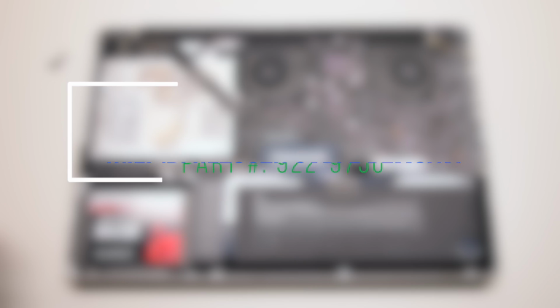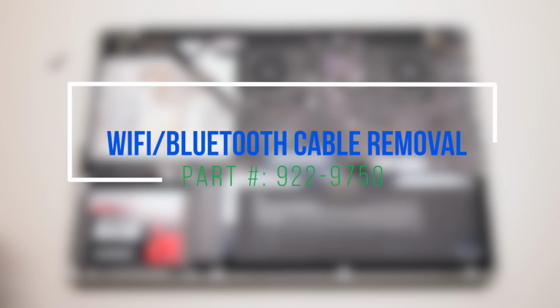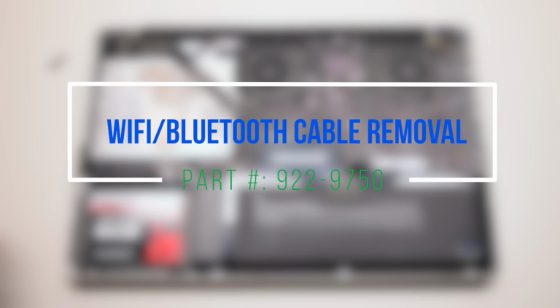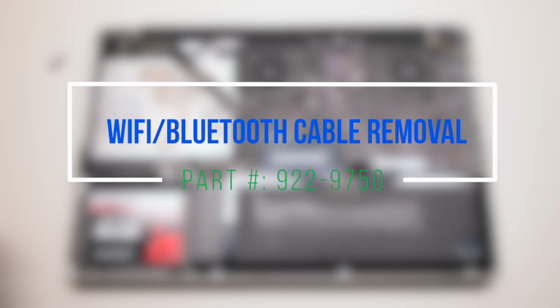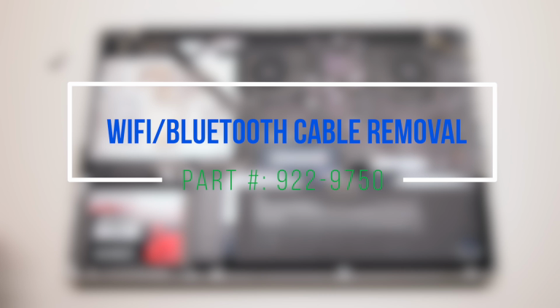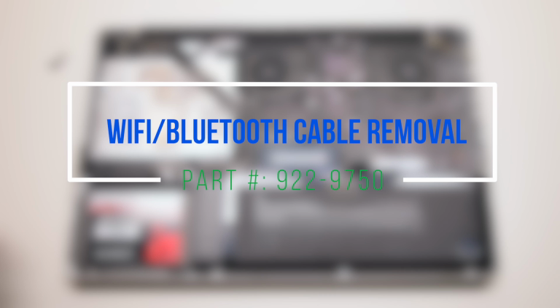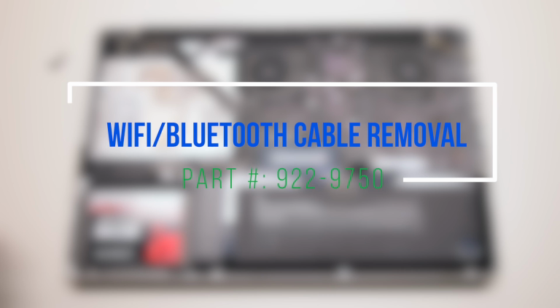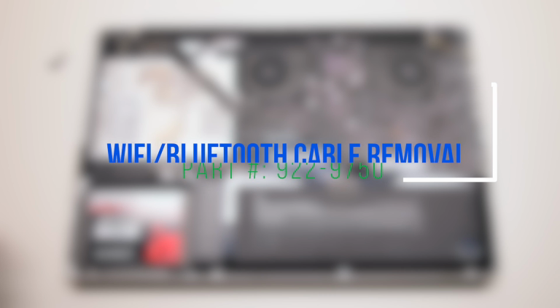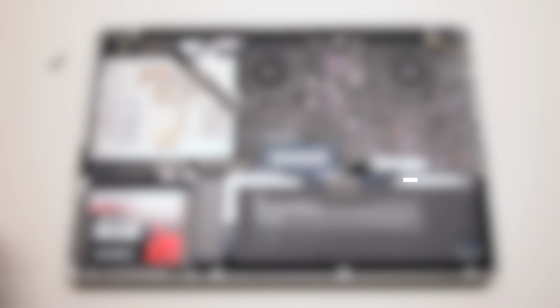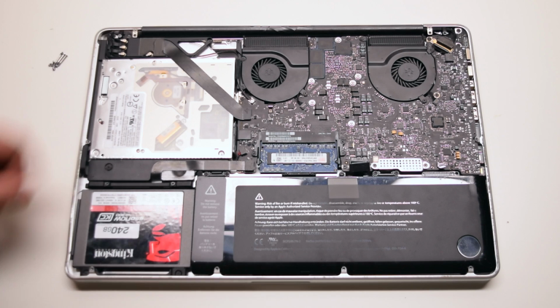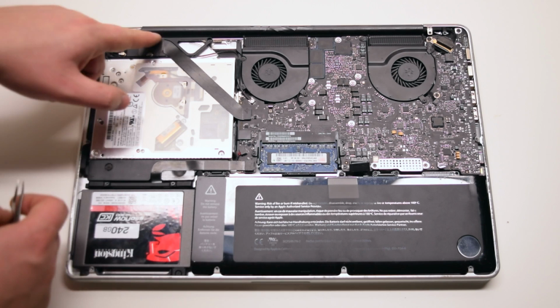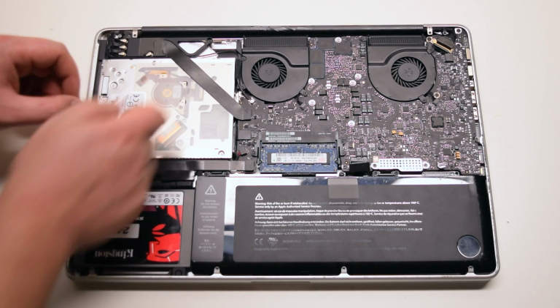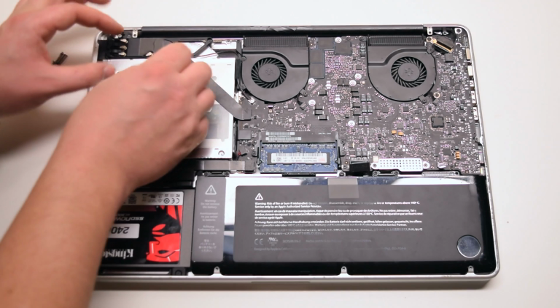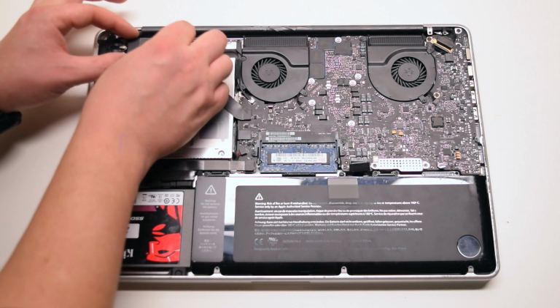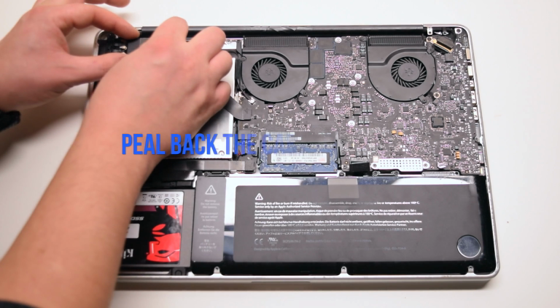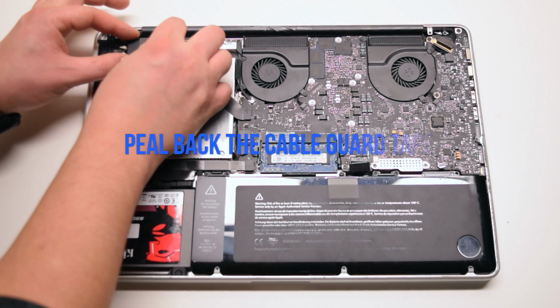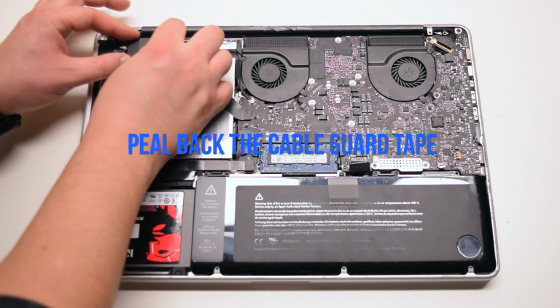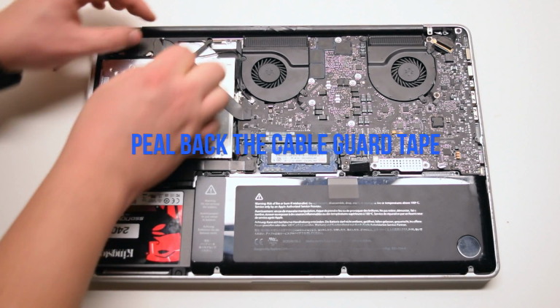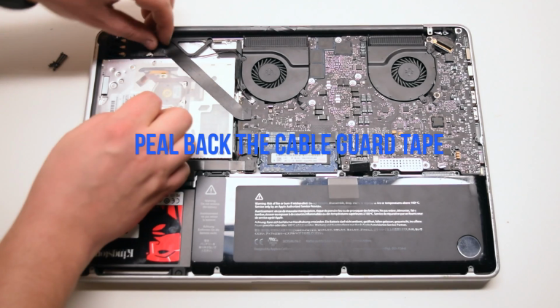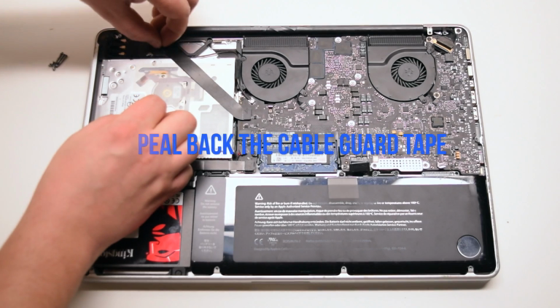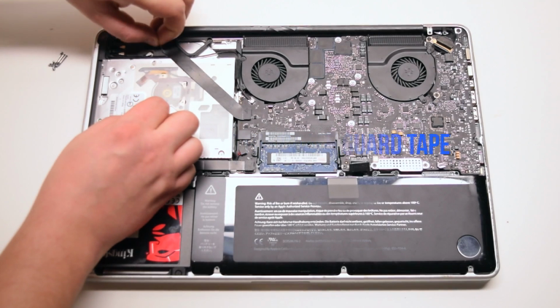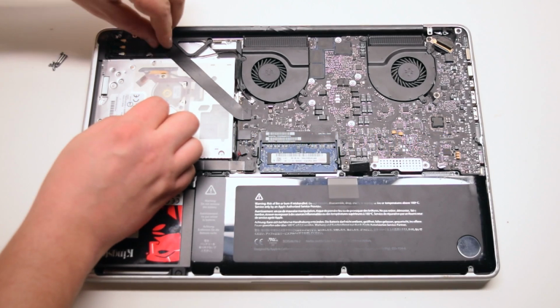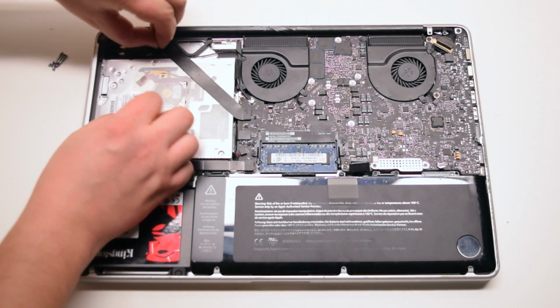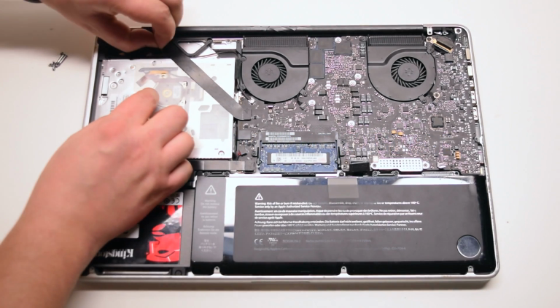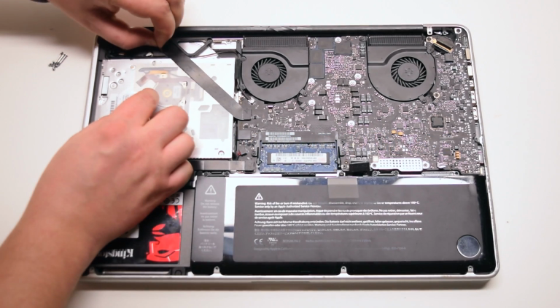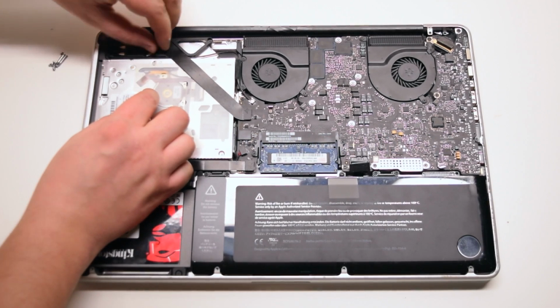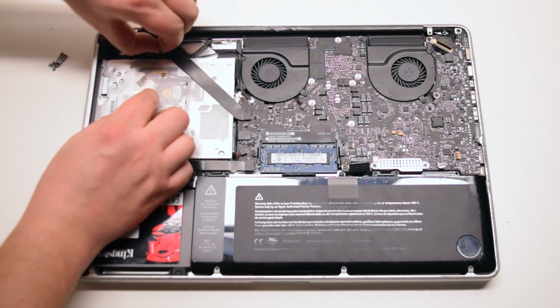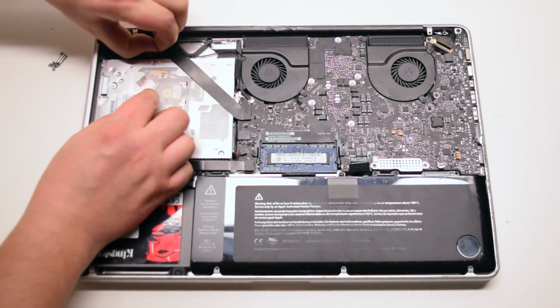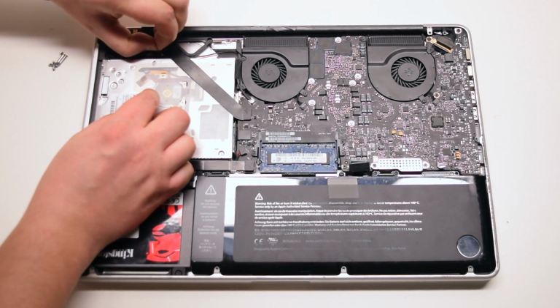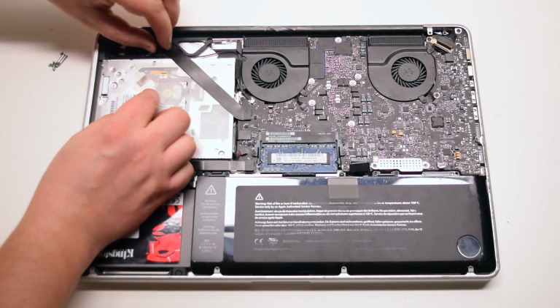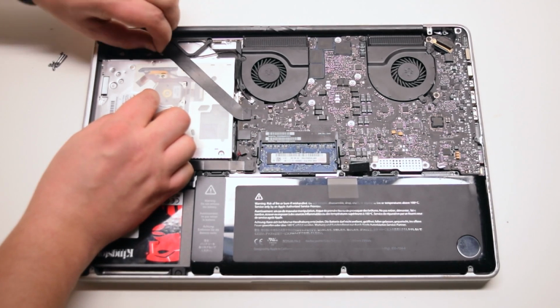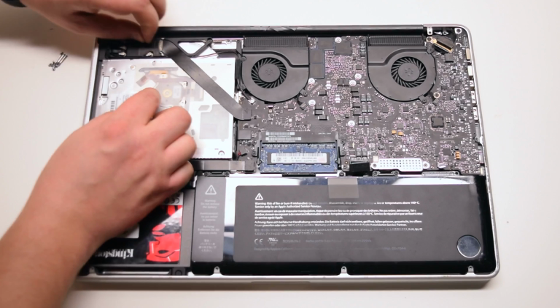Wi-Fi and Bluetooth cable removal. Begin by starting to pry one of the corners of the cable guard tape with tweezers. Then you can just lift it up with your fingers.